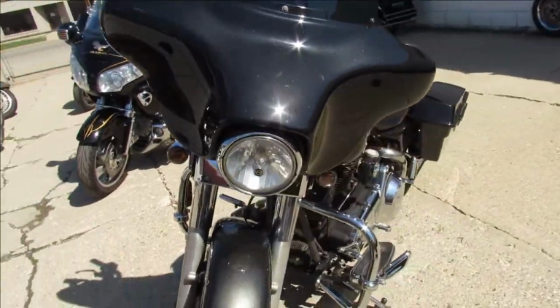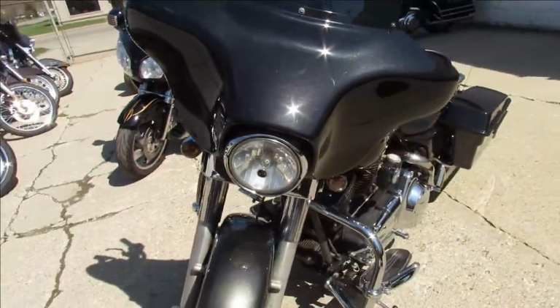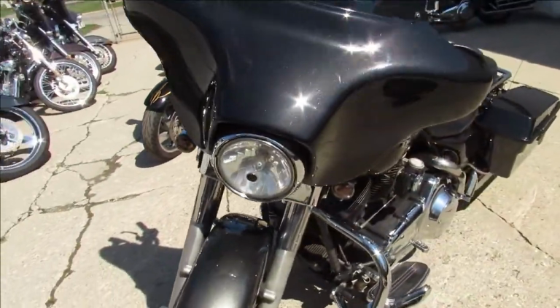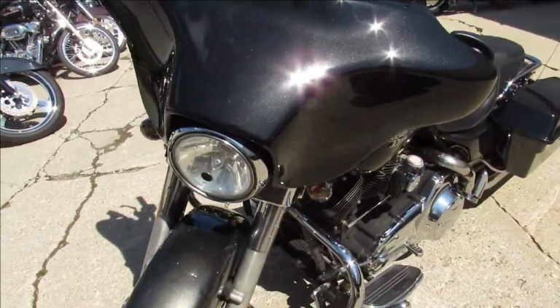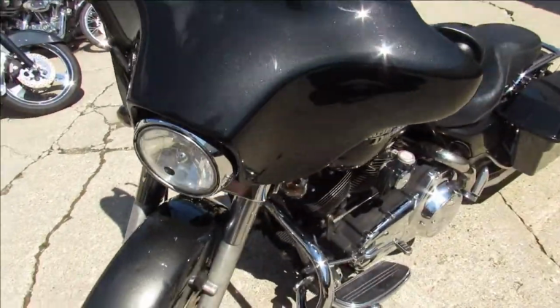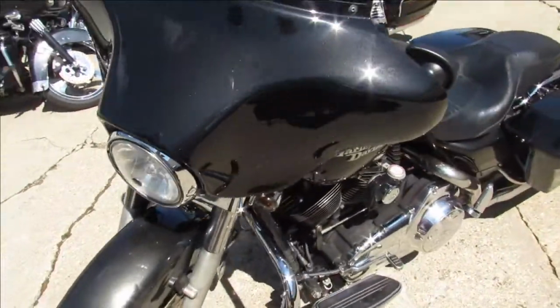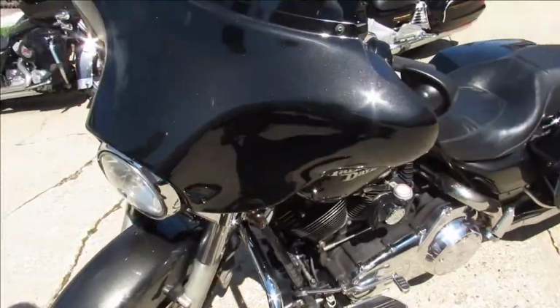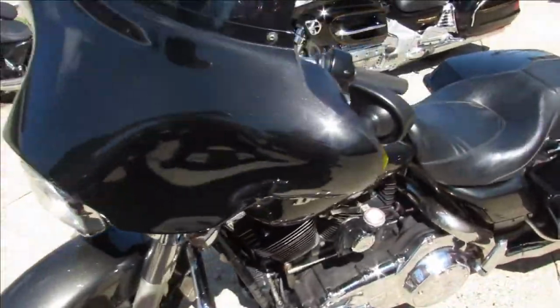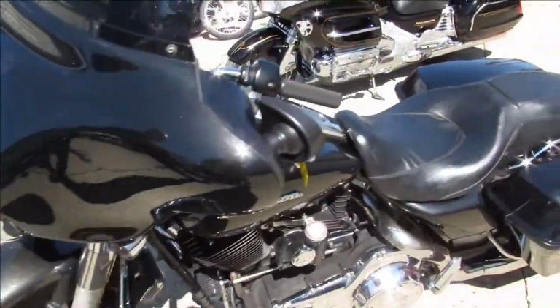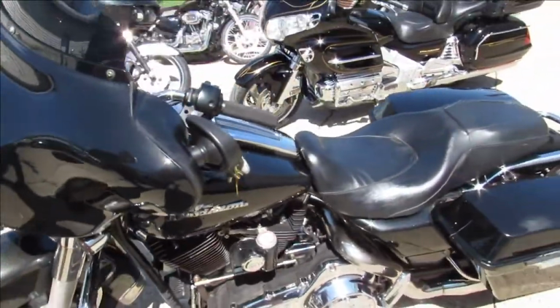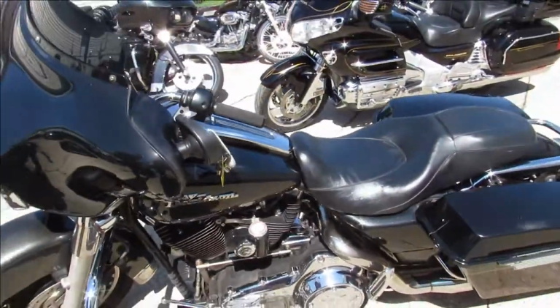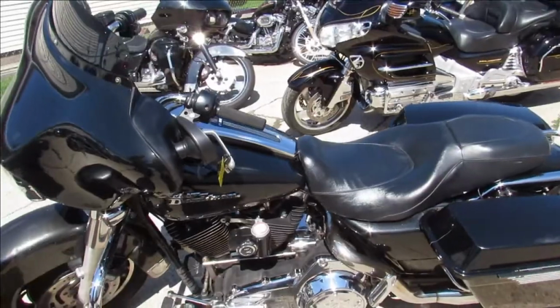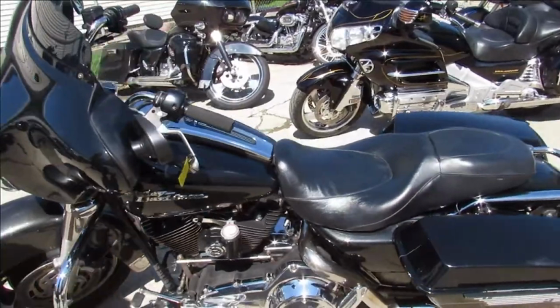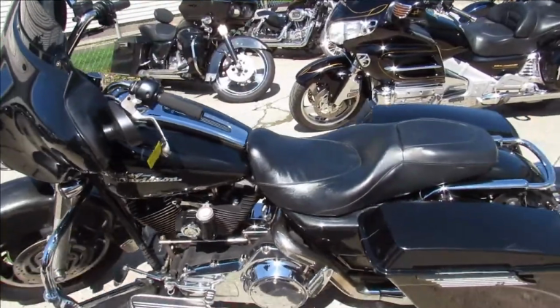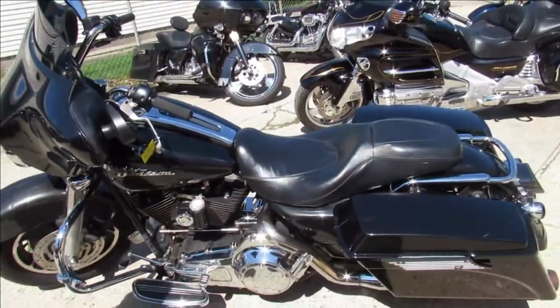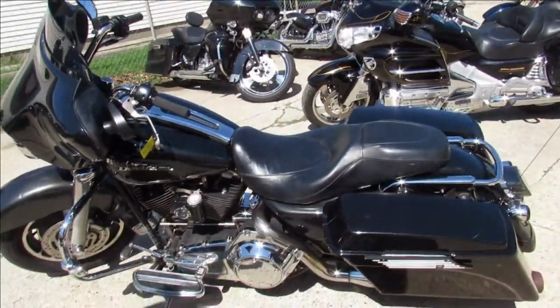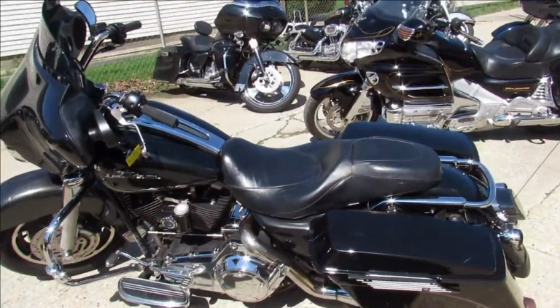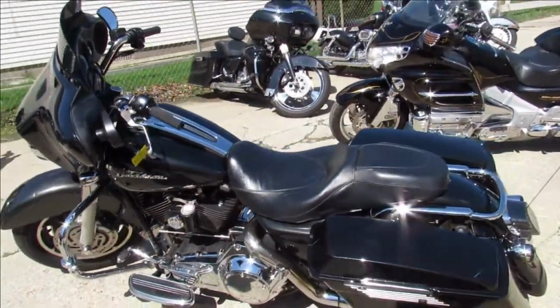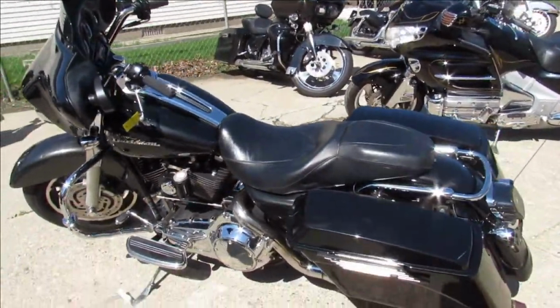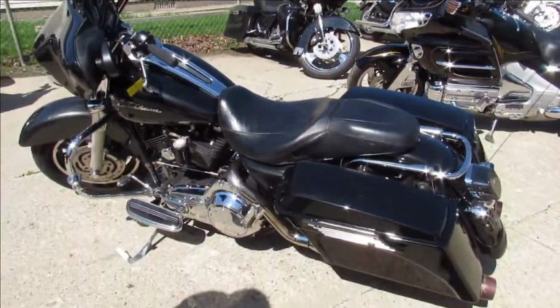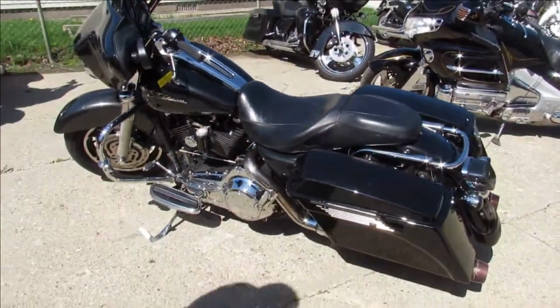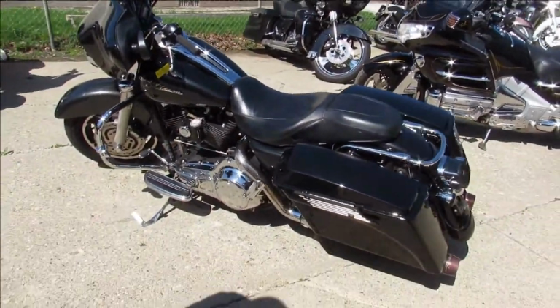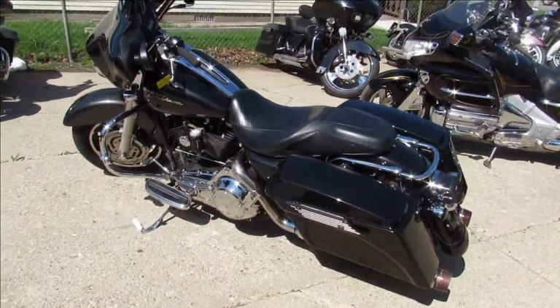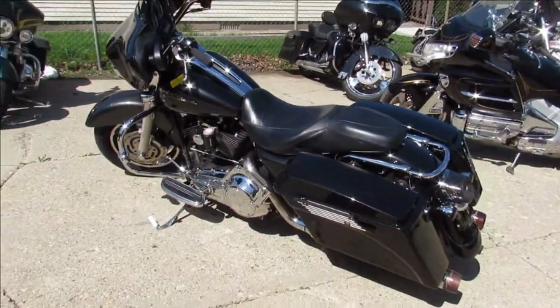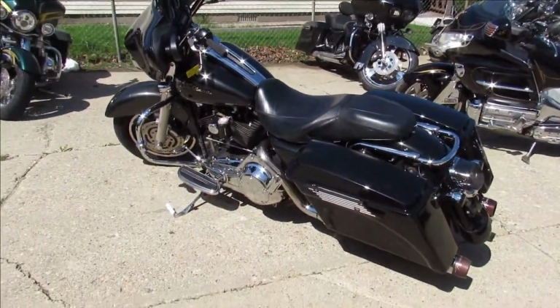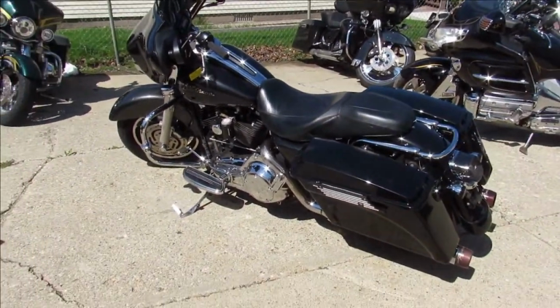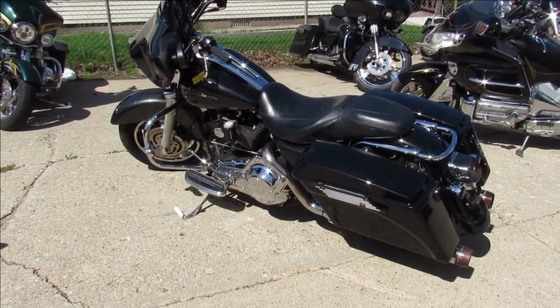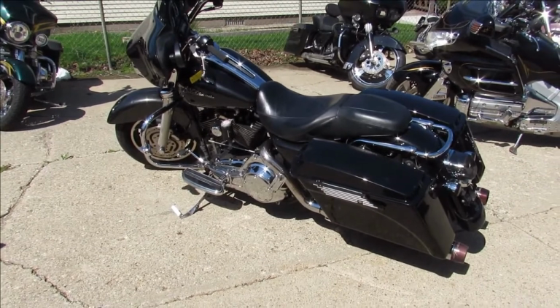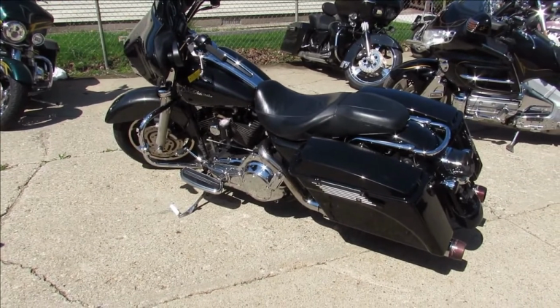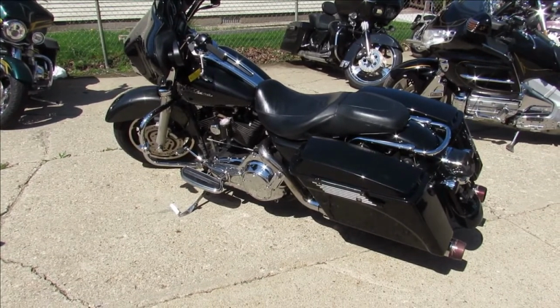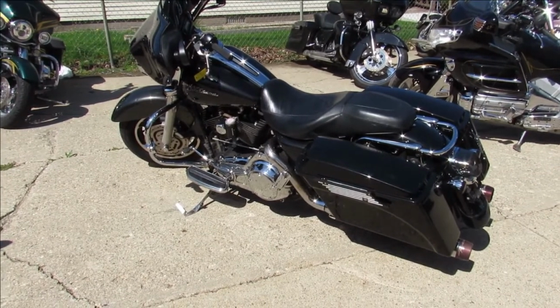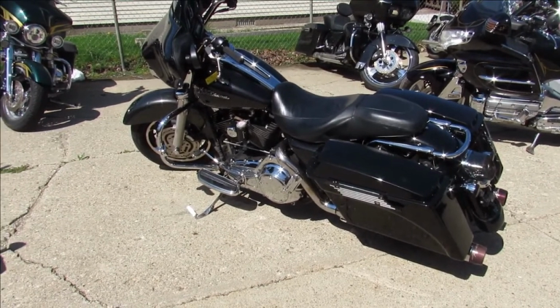Just been serviced at the dealership, all the fluids have been changed, been inspected — she's ready to ride. One nice bike, guys. Turn heads wherever you go. Low mileage 2007 Street Glide, this one won't be here long.